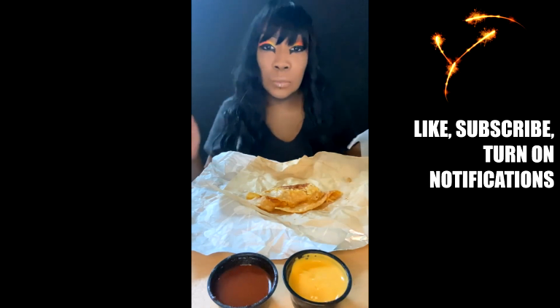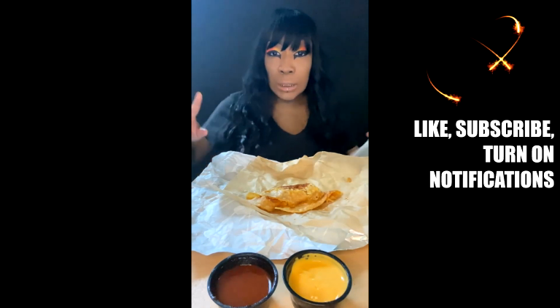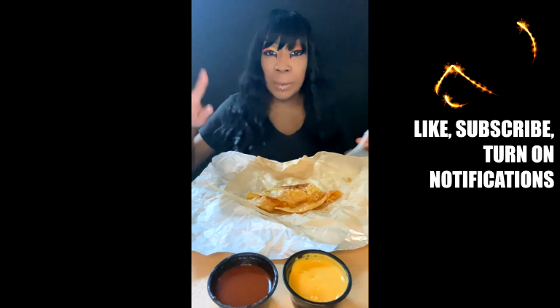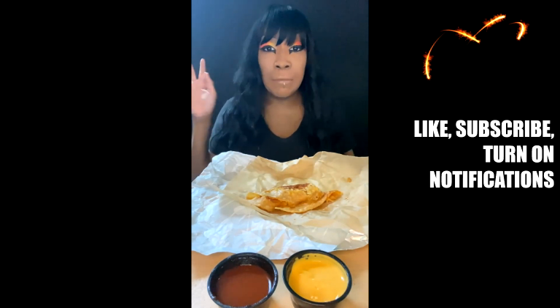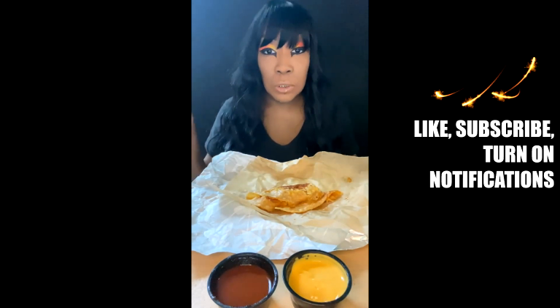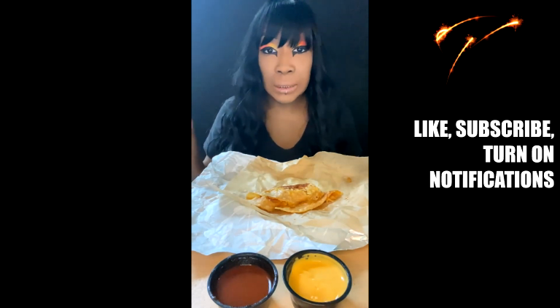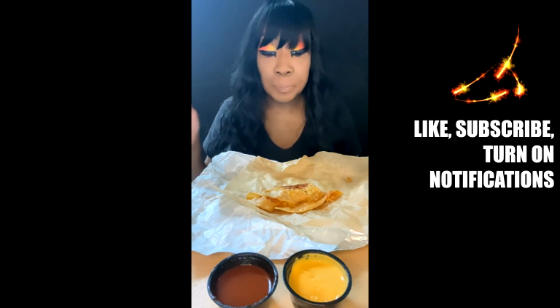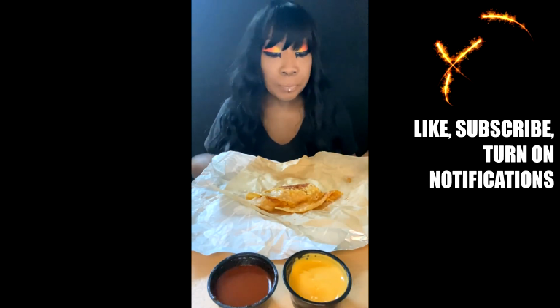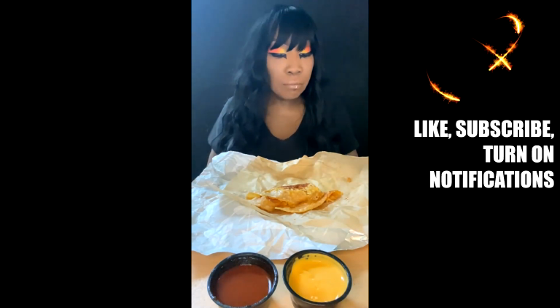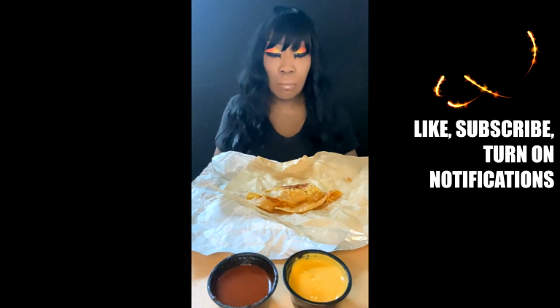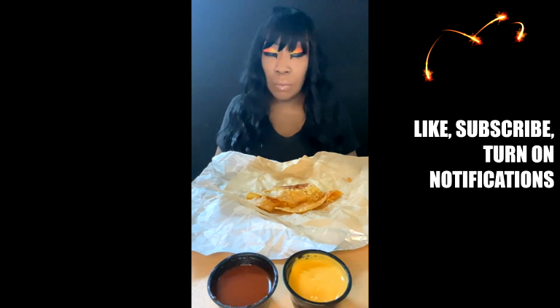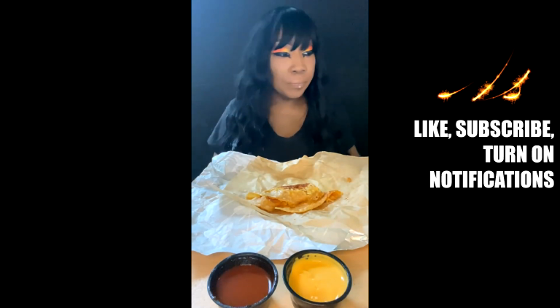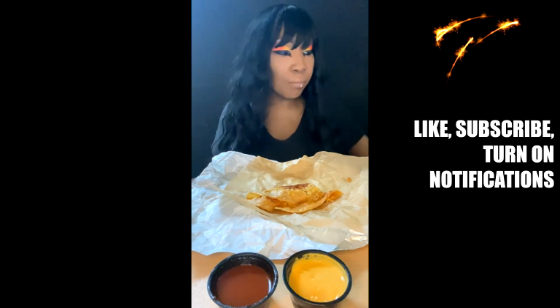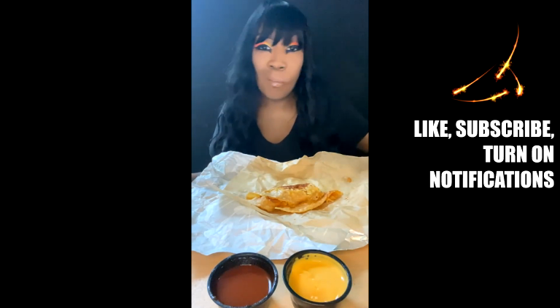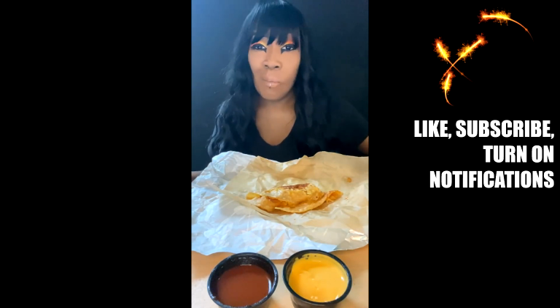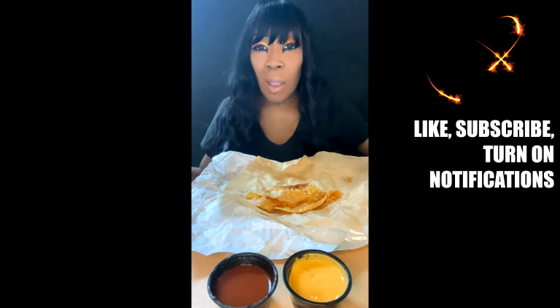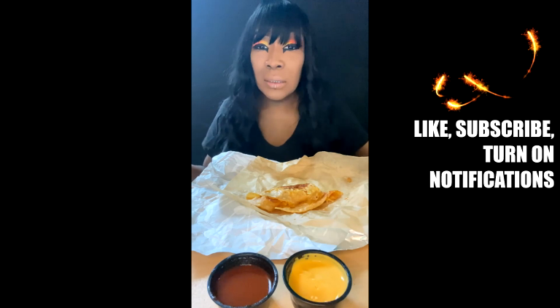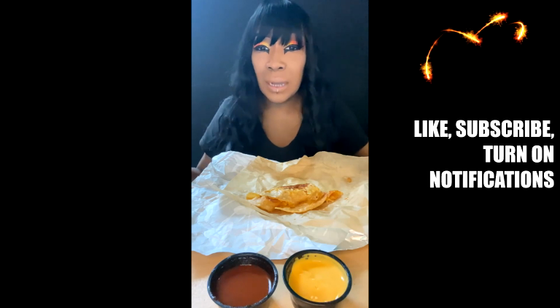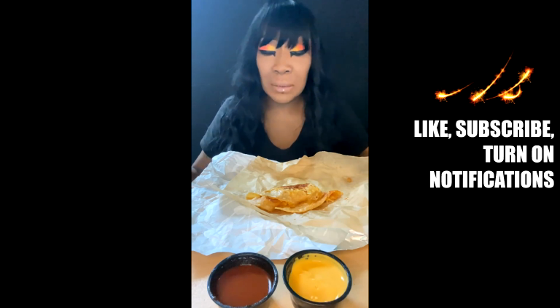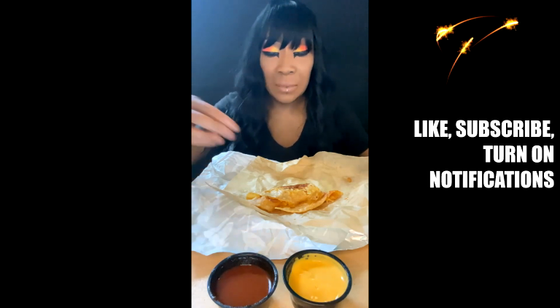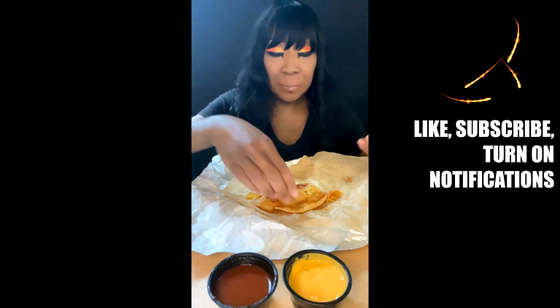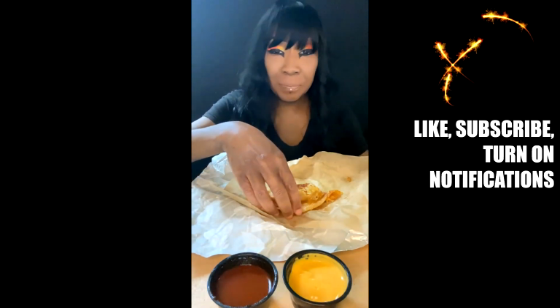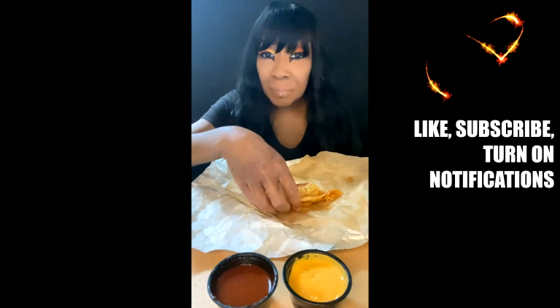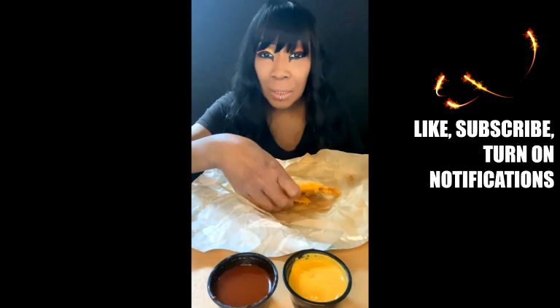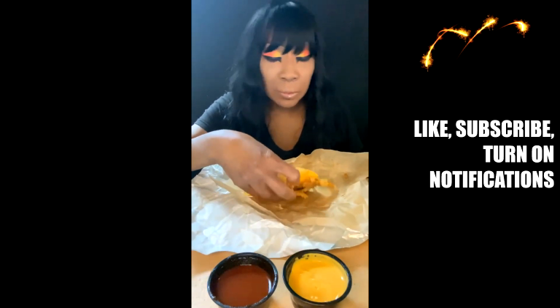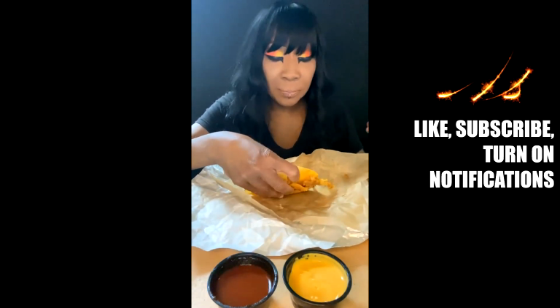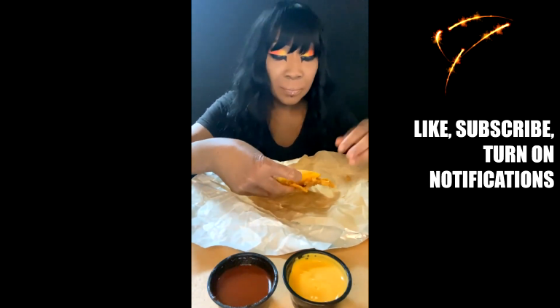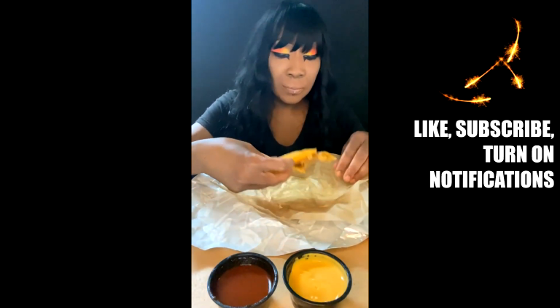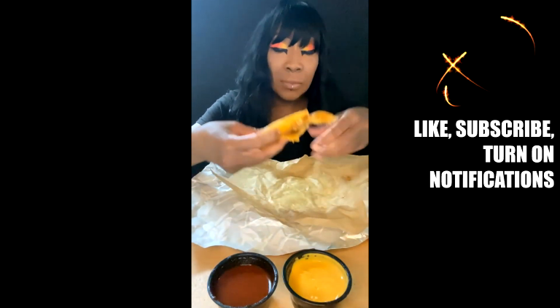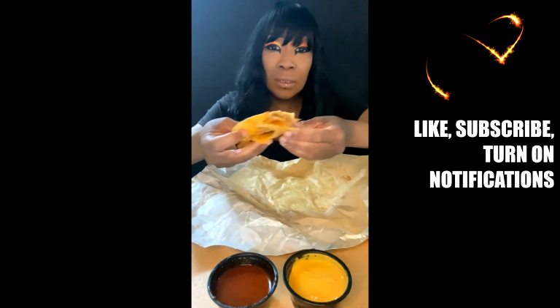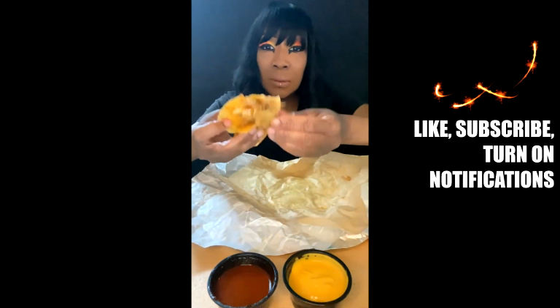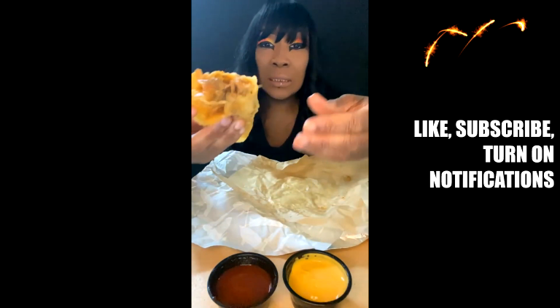Okay, I'm taking that first bite. It doesn't really have much flavor.